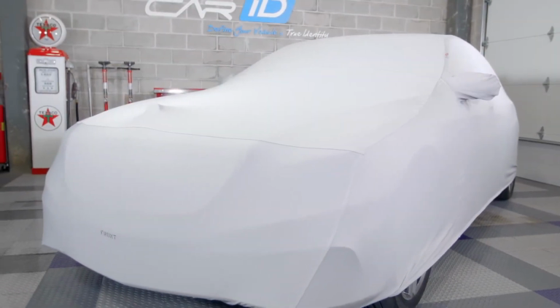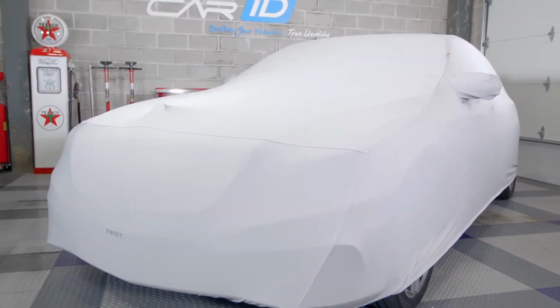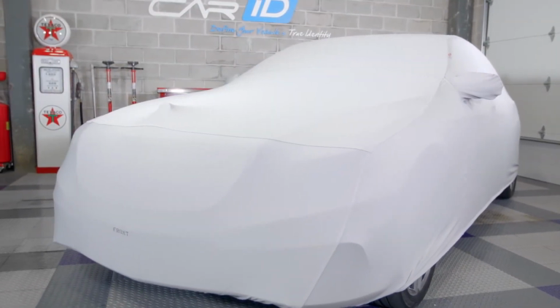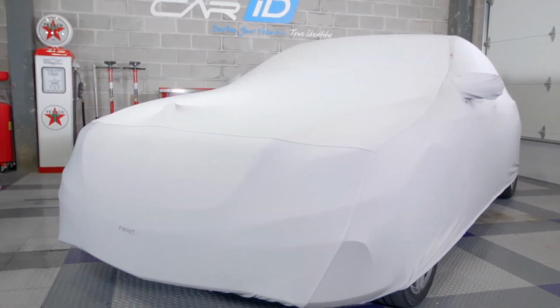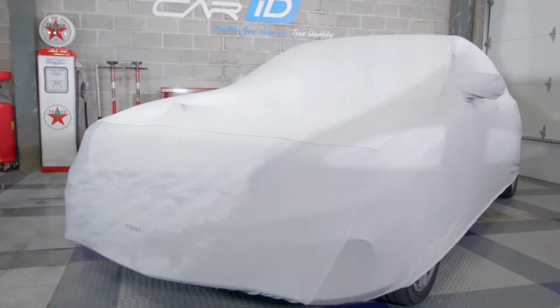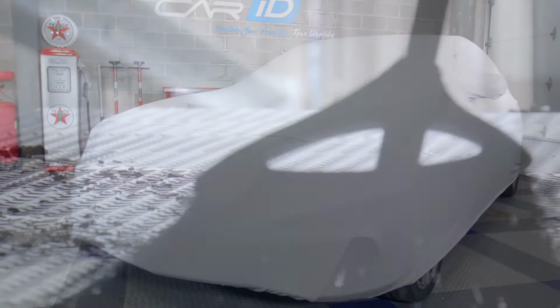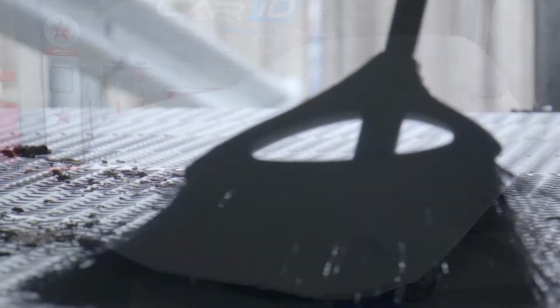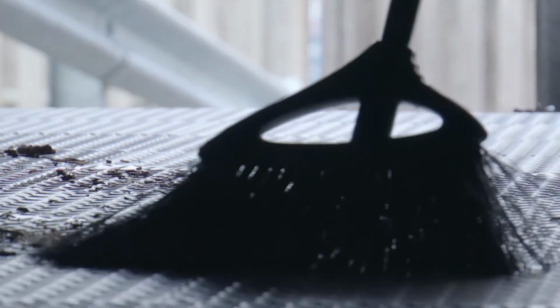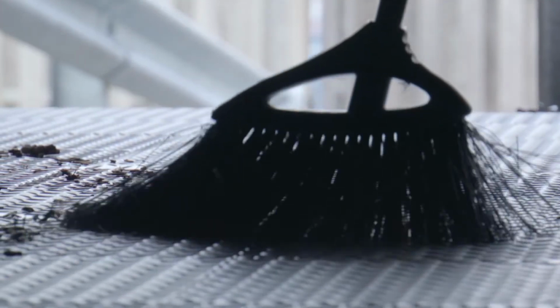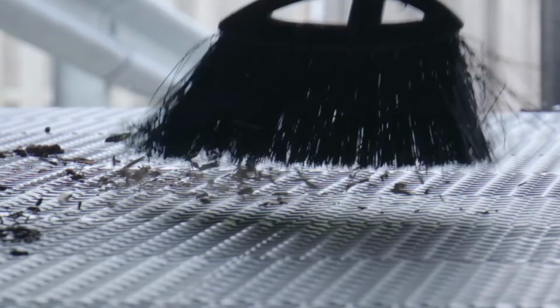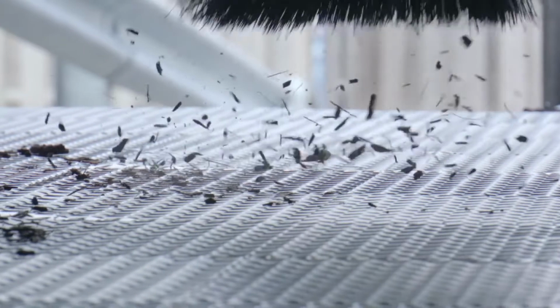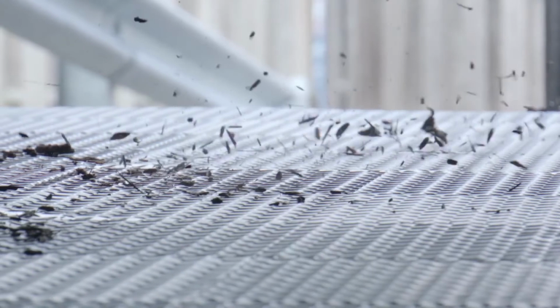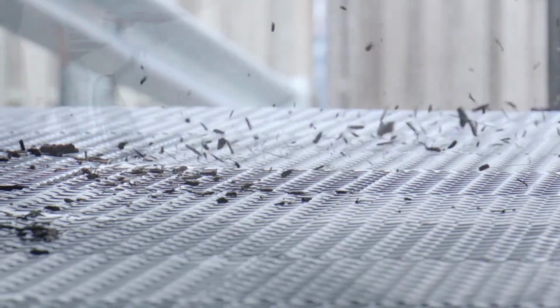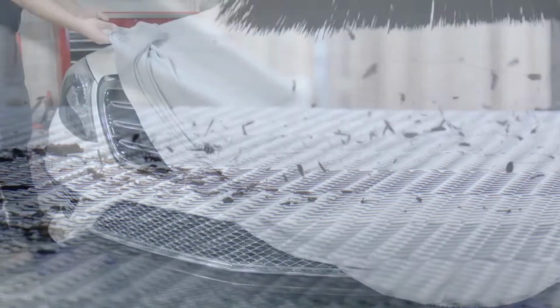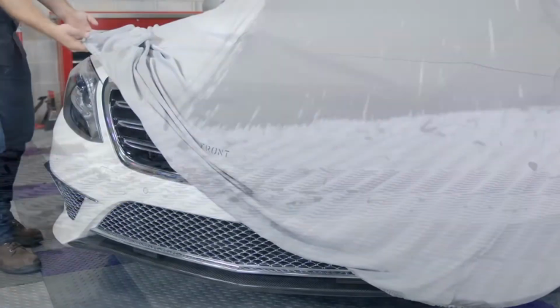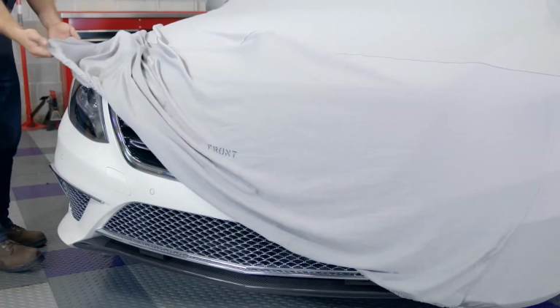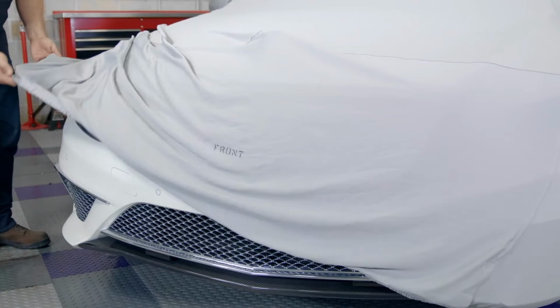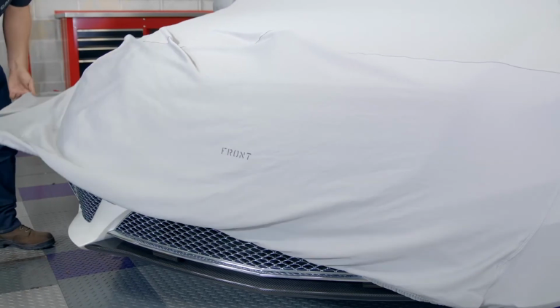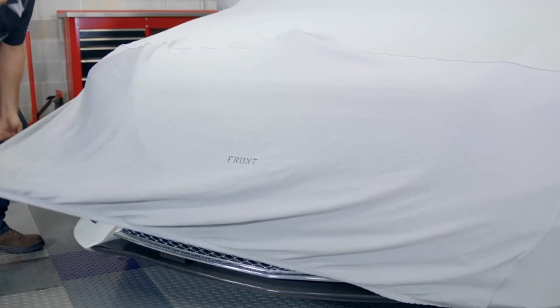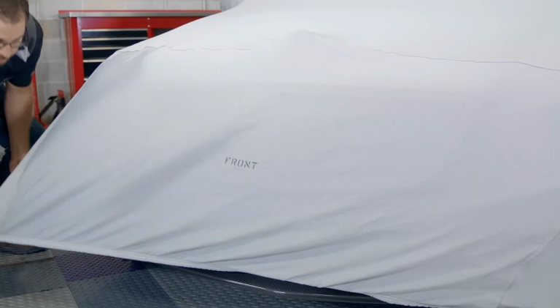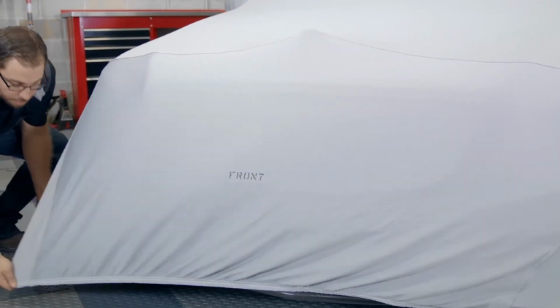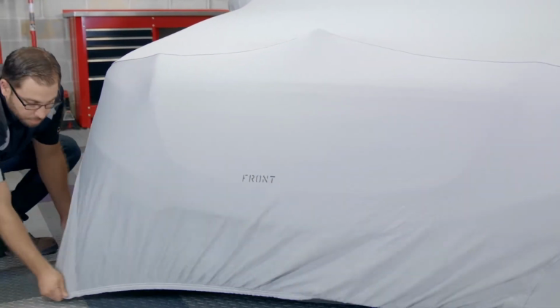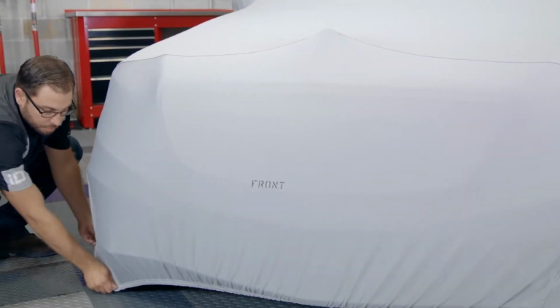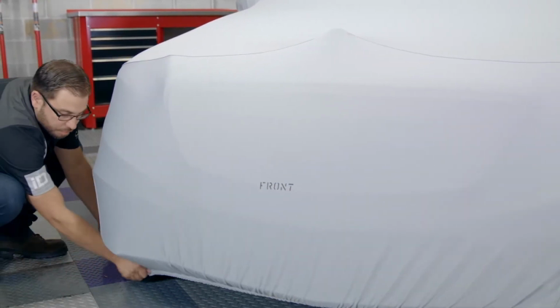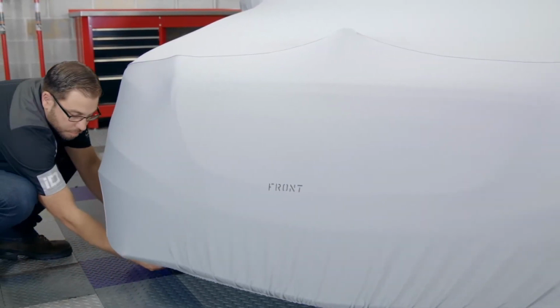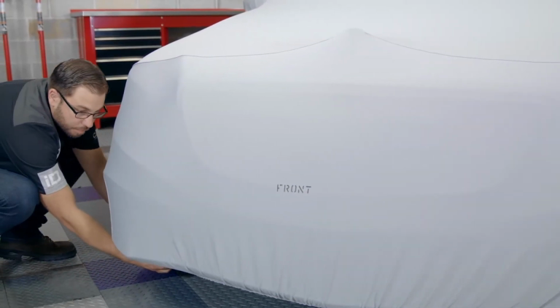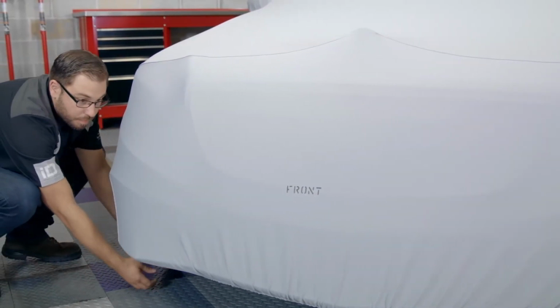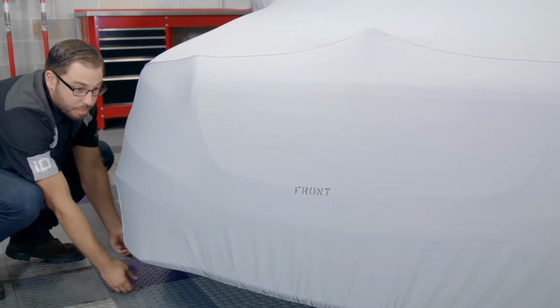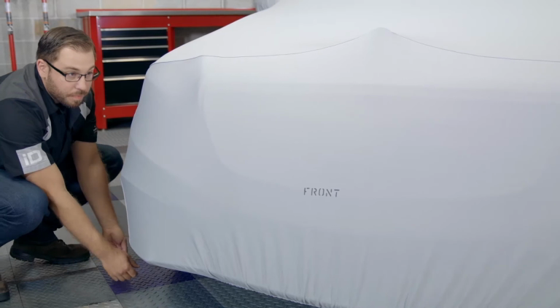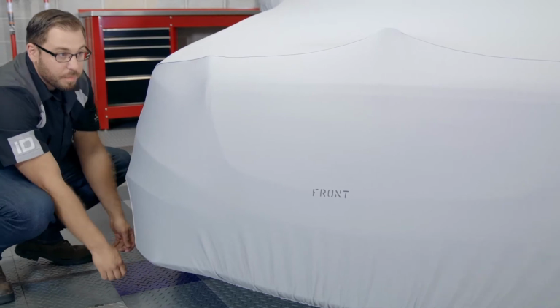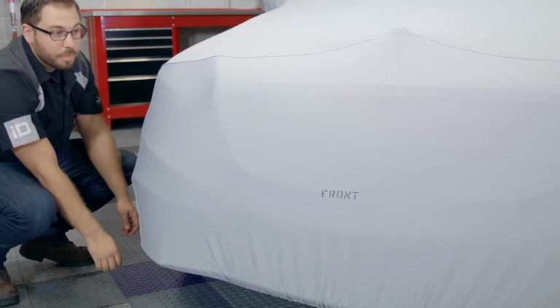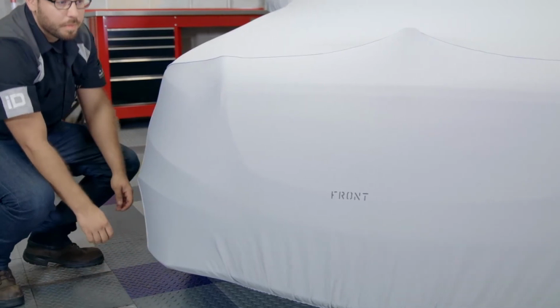Now for those of you that have a garage, you know regardless if your car is inside, it can still get dusty and dirty. The FormFit is a perfect indoor car cover for those of you that have a collector car or maybe just a ride that you don't drive often and it tends to sit tucked inside of your garage.